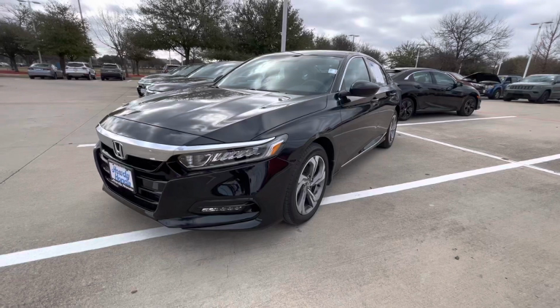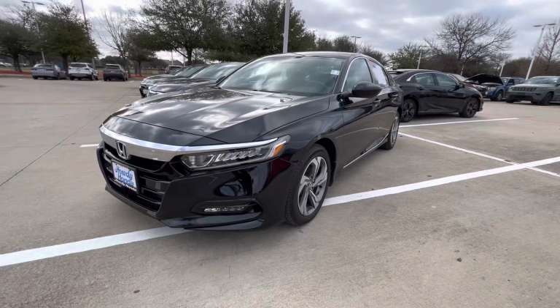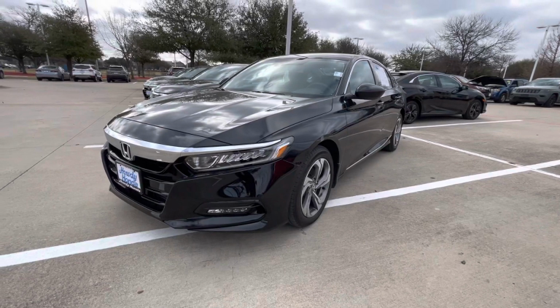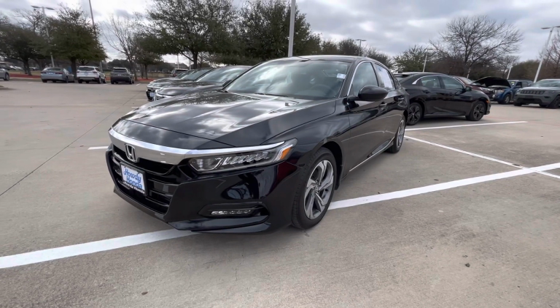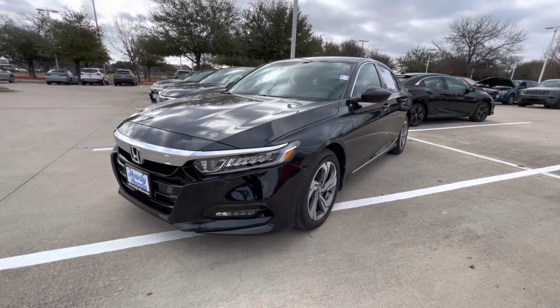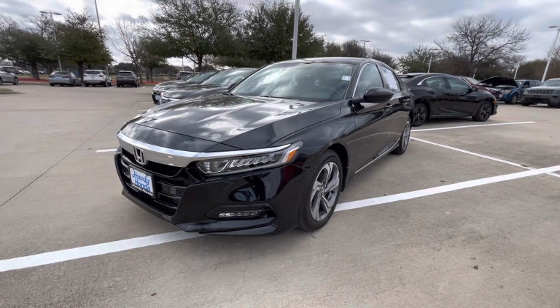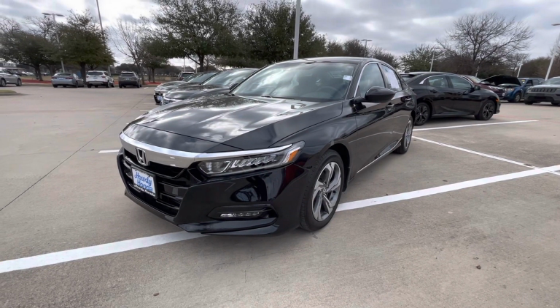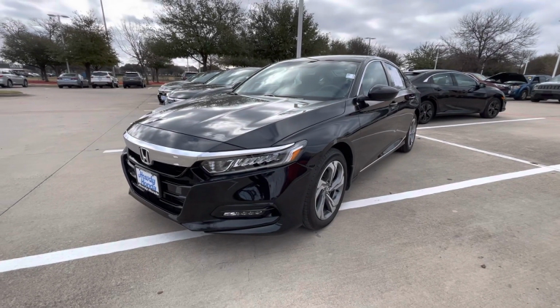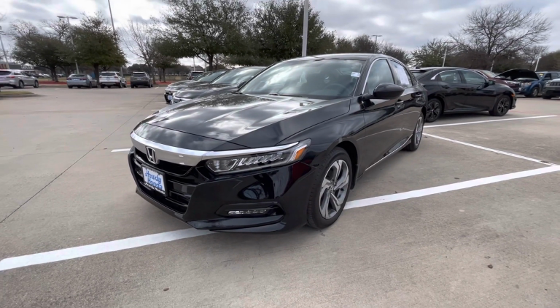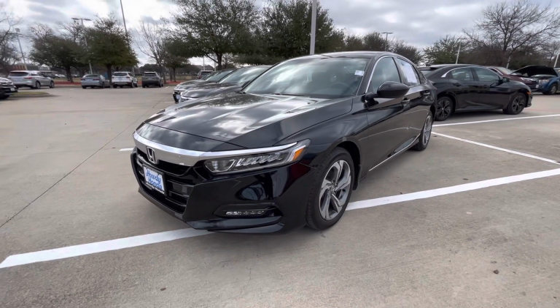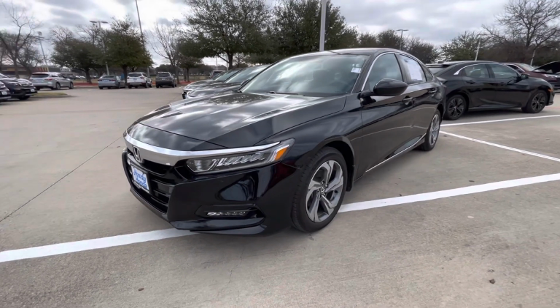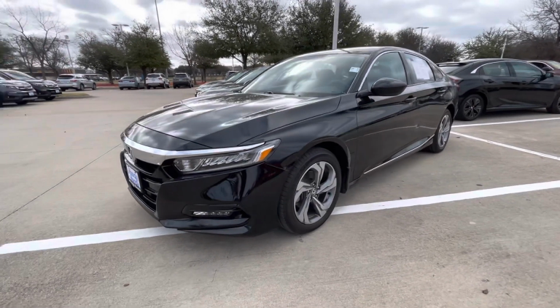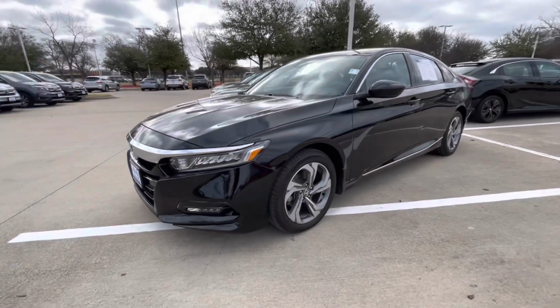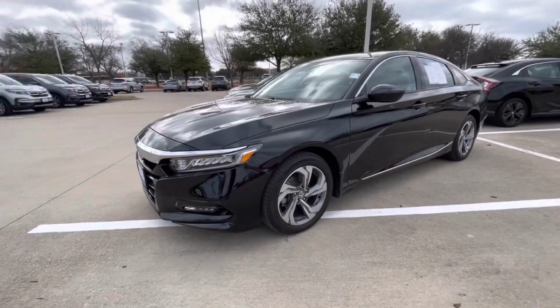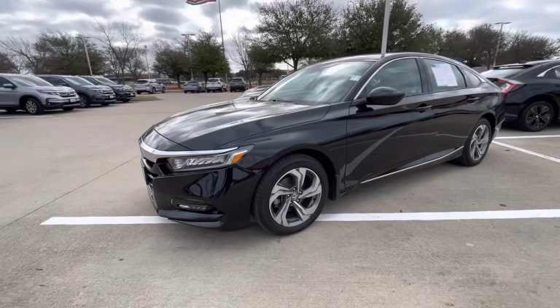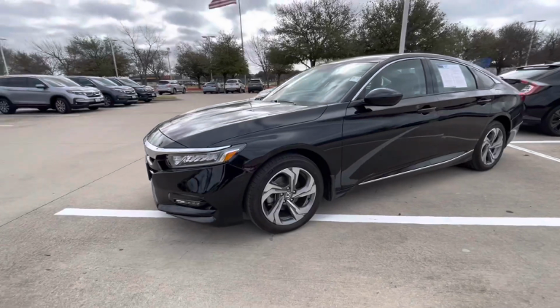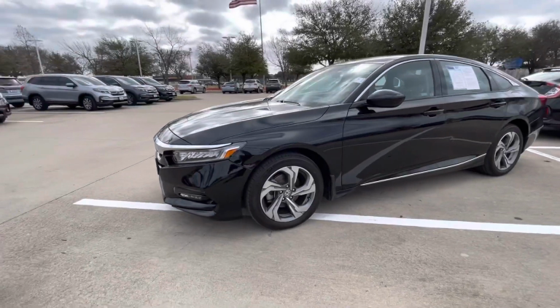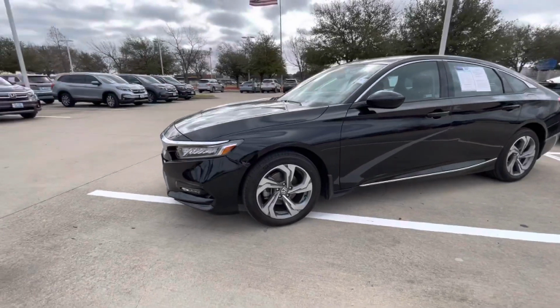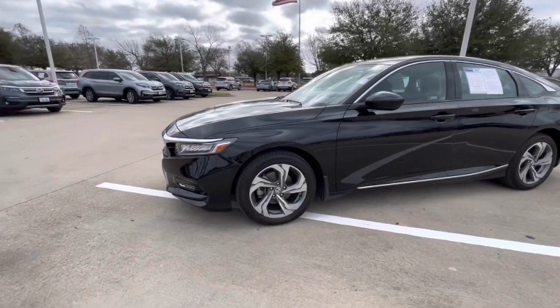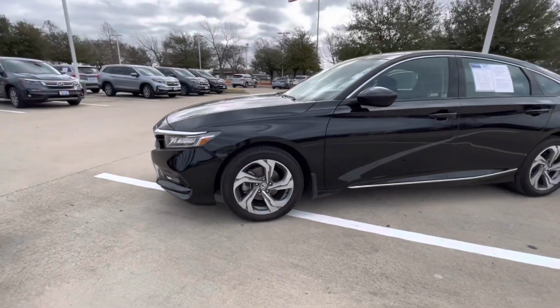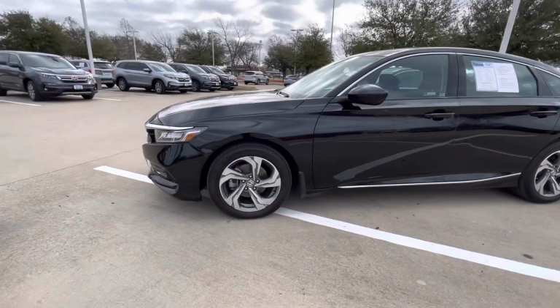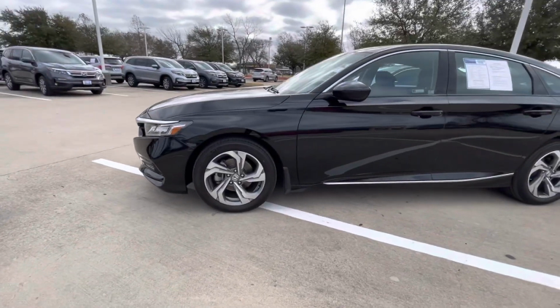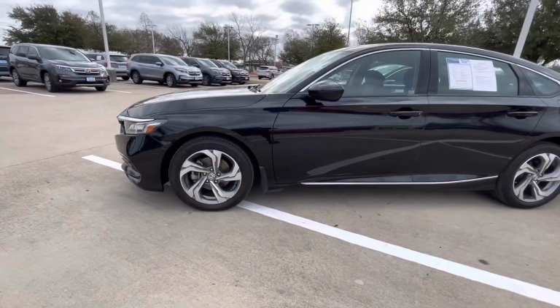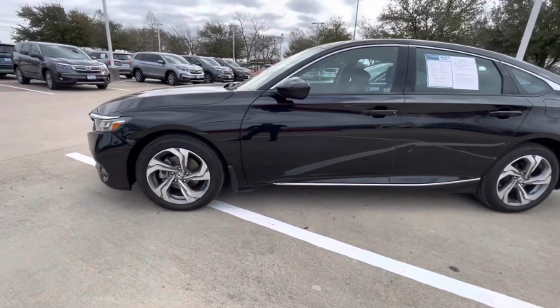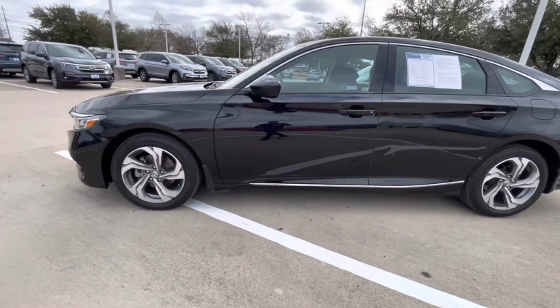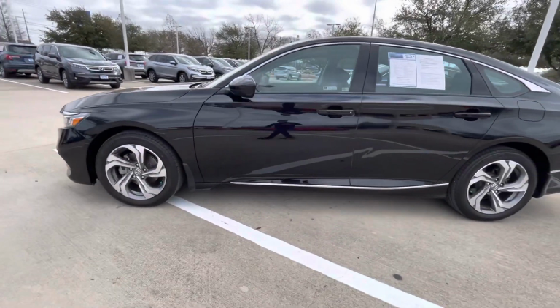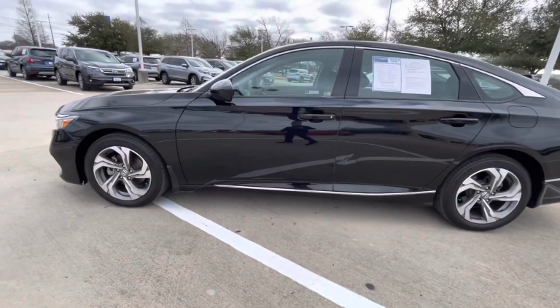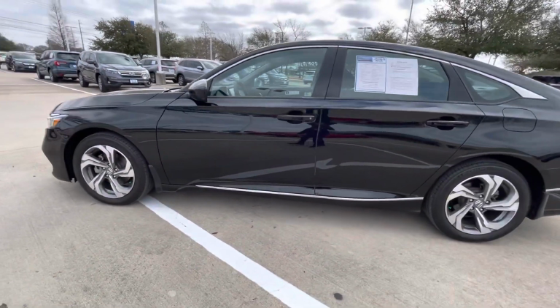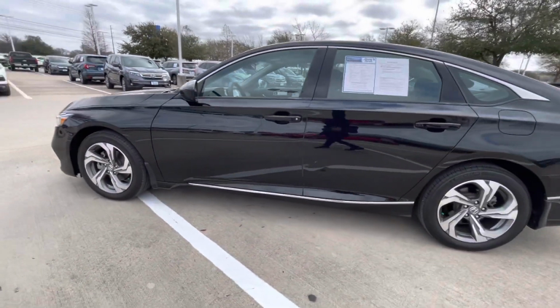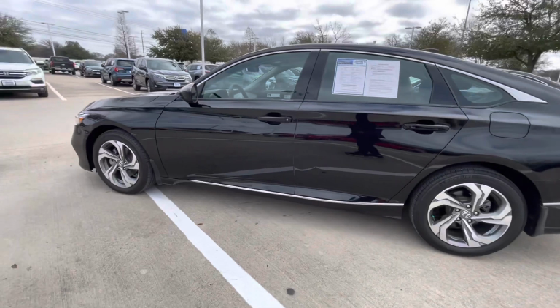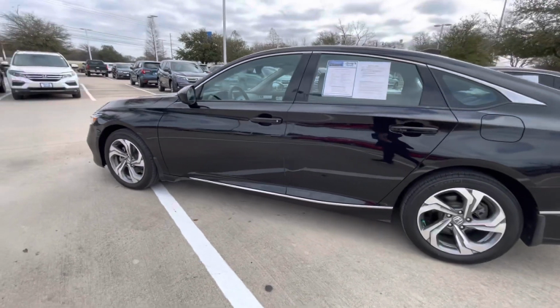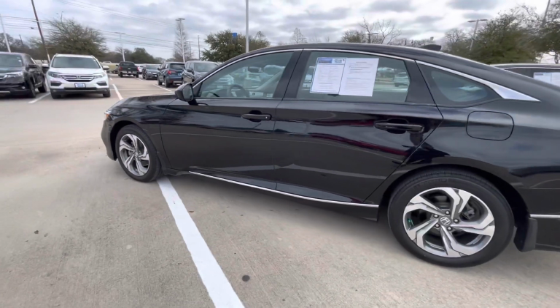Good morning, Naomi. This is Jeff Perez at Howdy Honda of Austin. I want to thank you for your inquiry on the 2019 Honda Accord EX. I have the vehicle here available in the pre-owned department.